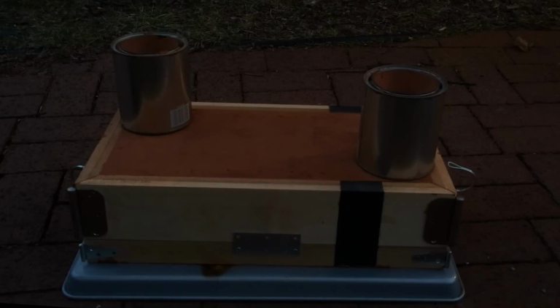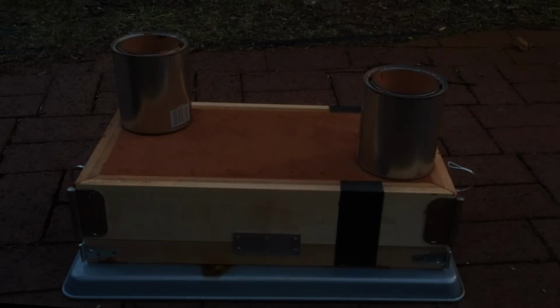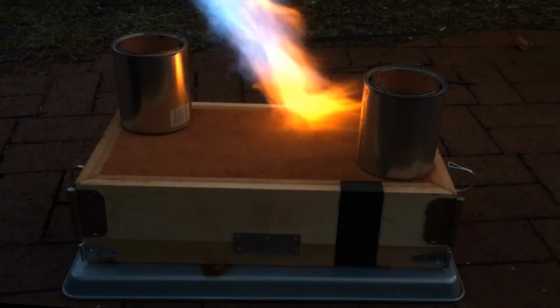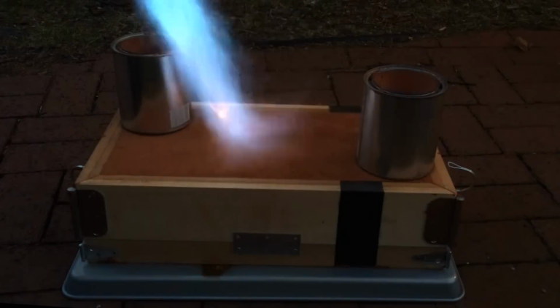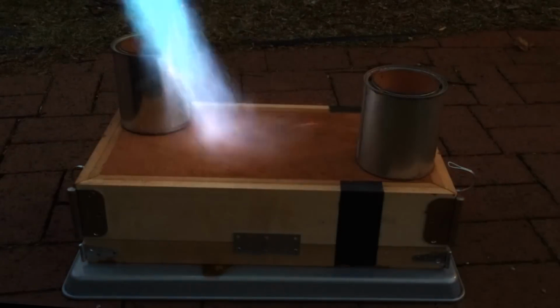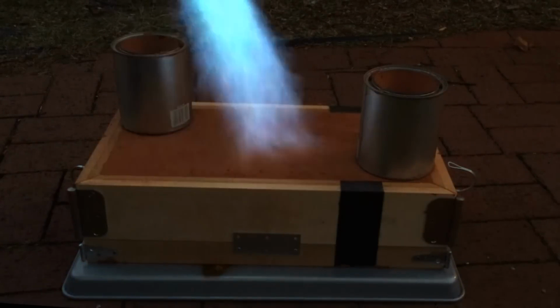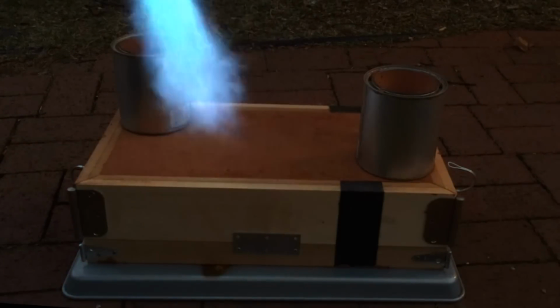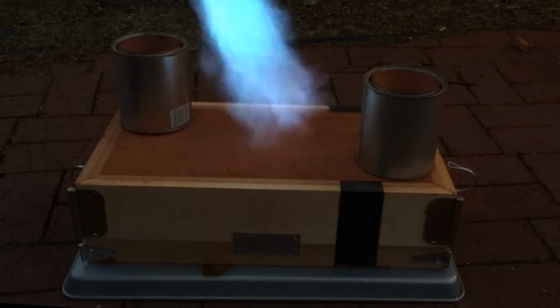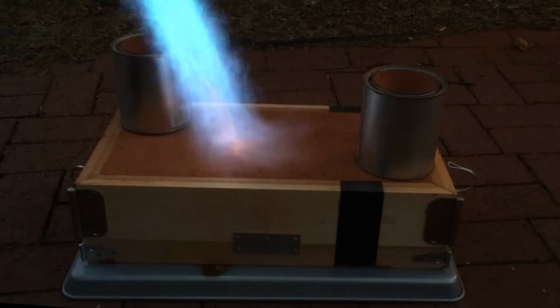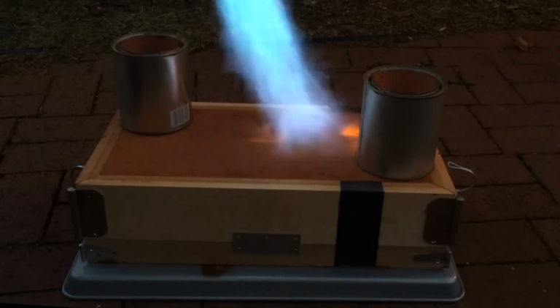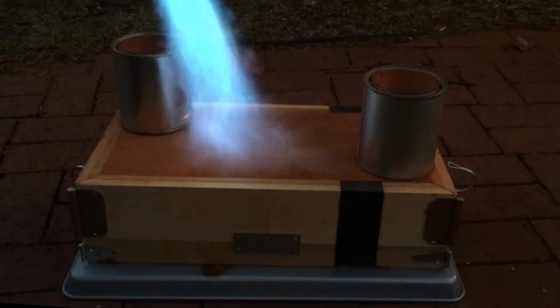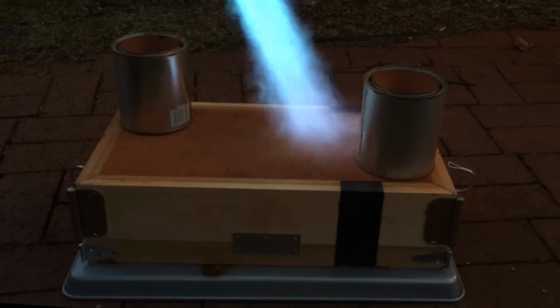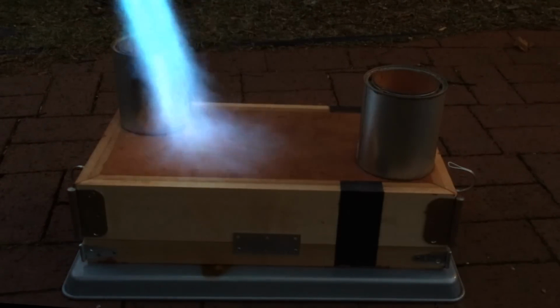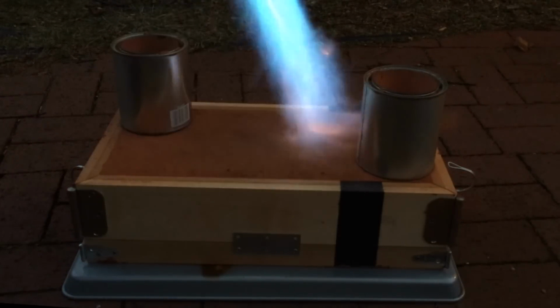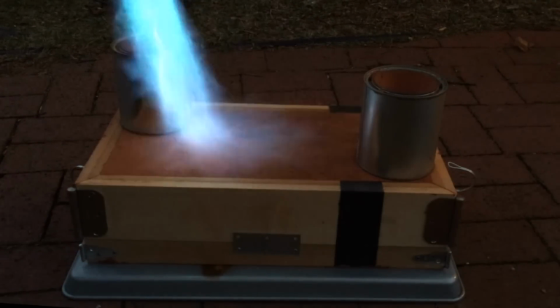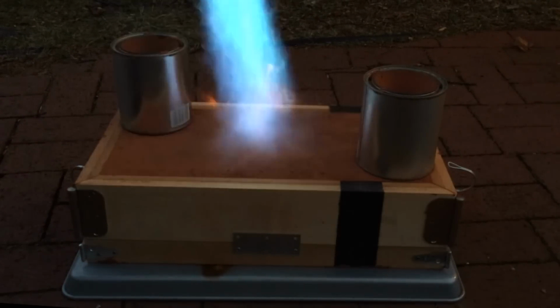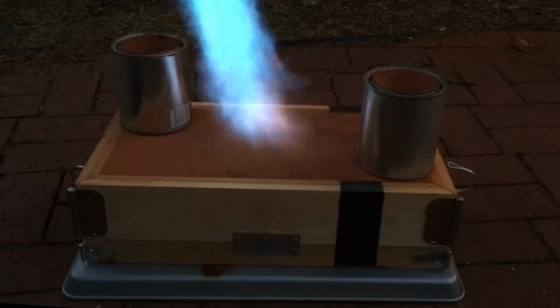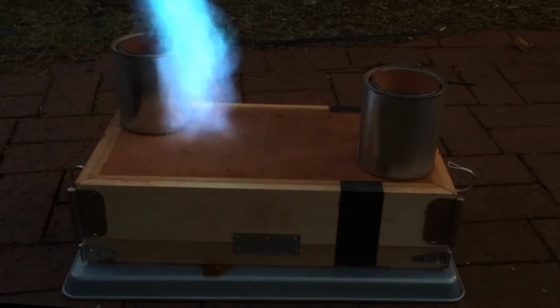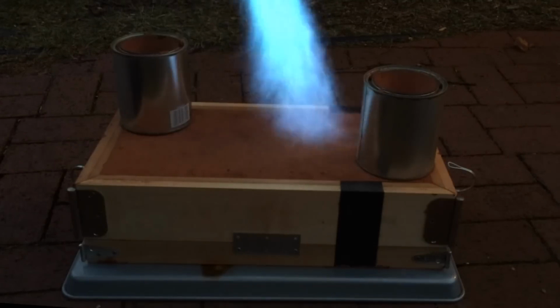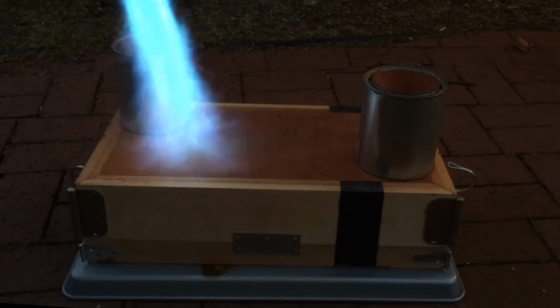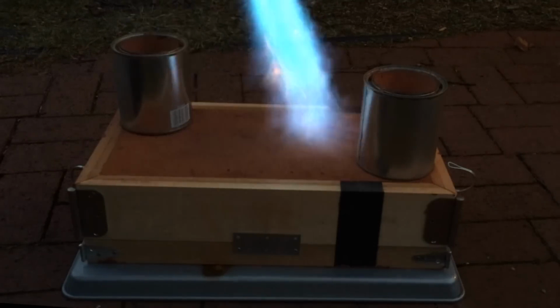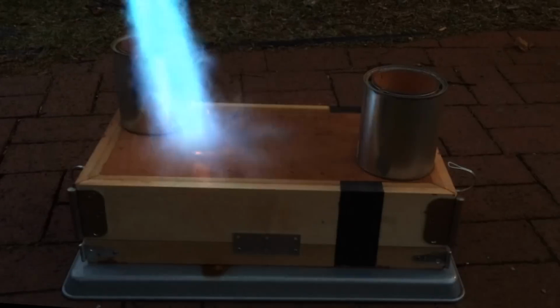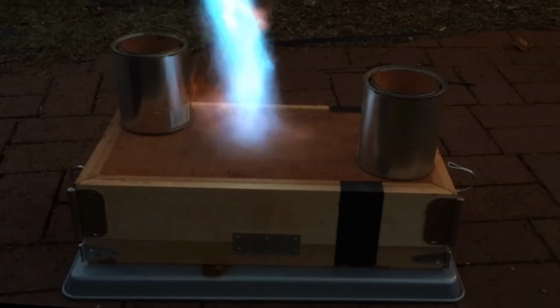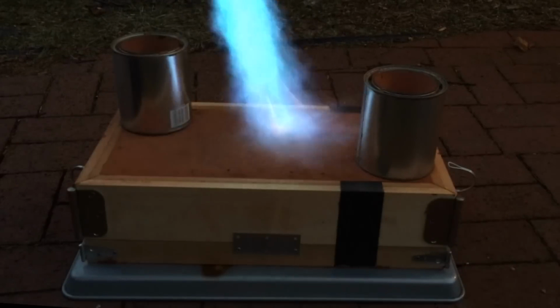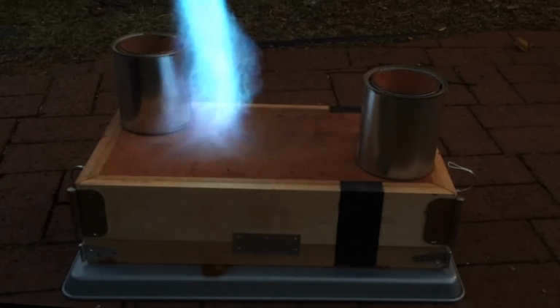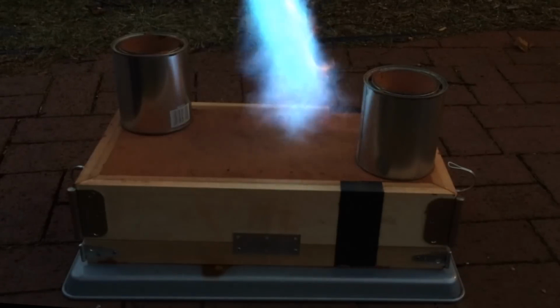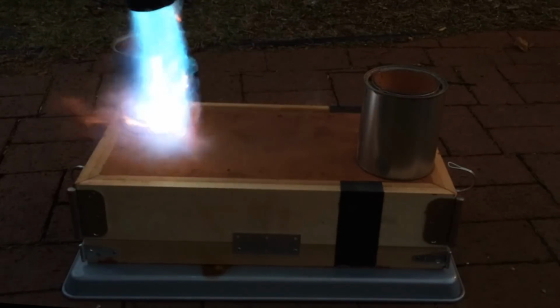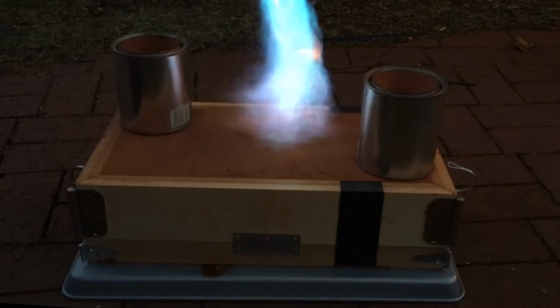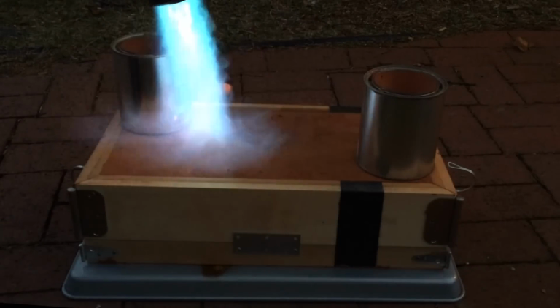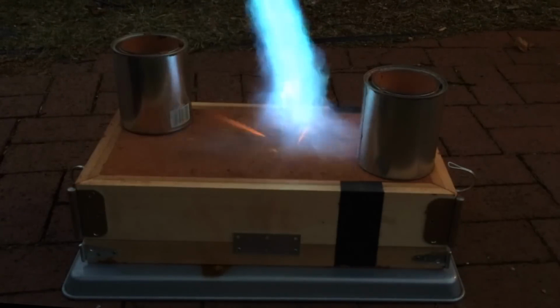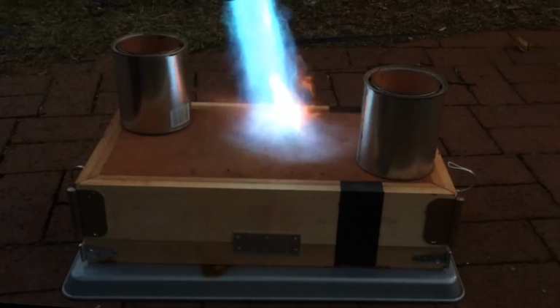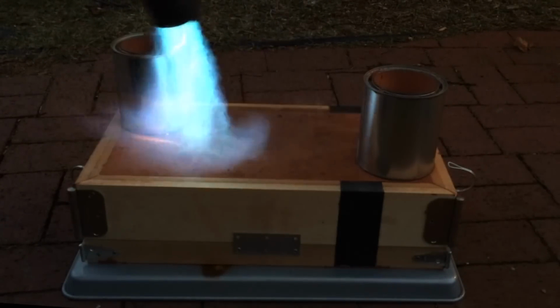It was below freezing when I was doing this cast. Here I'm putting some heat into the sand right before I pour to help the aluminum flow into the mold.